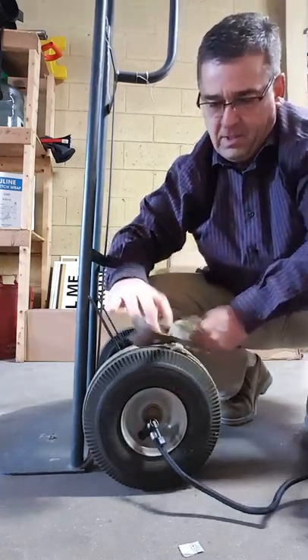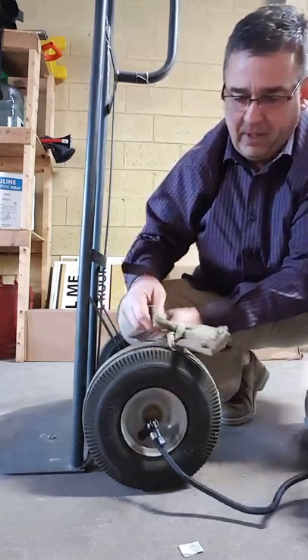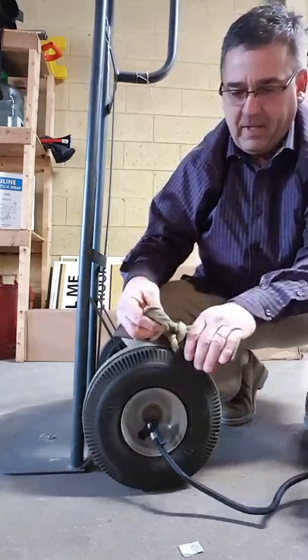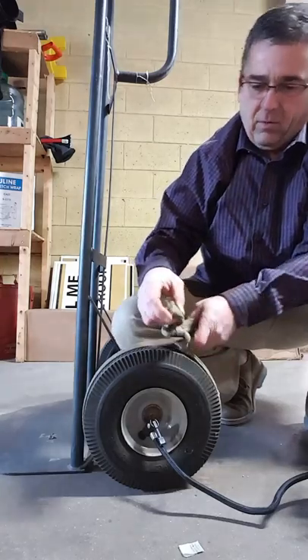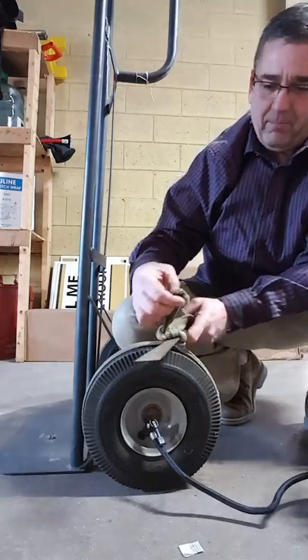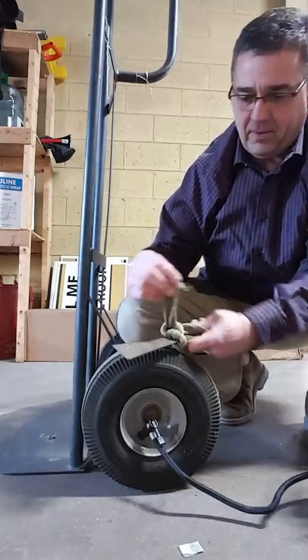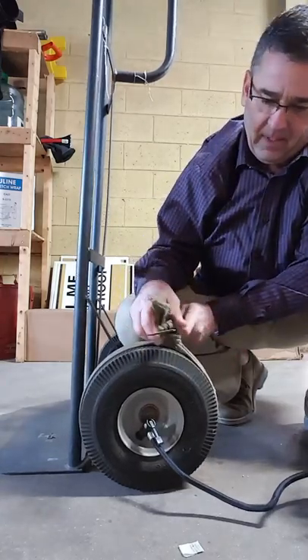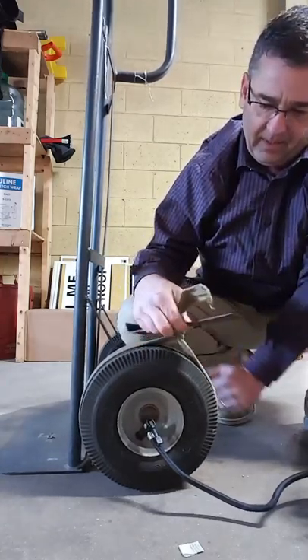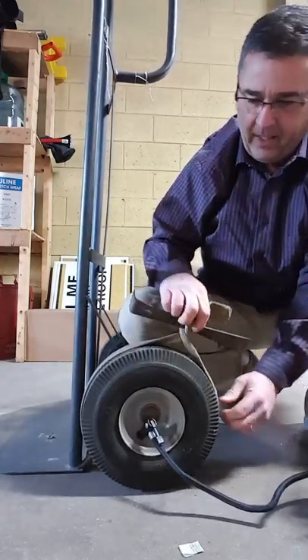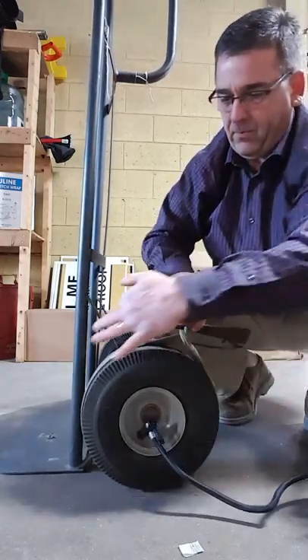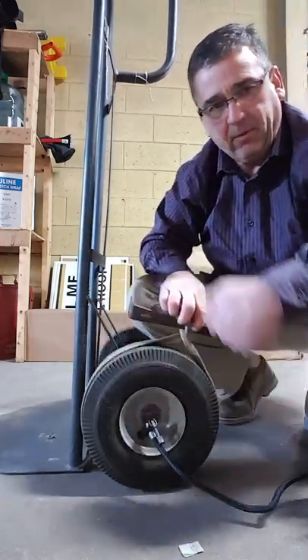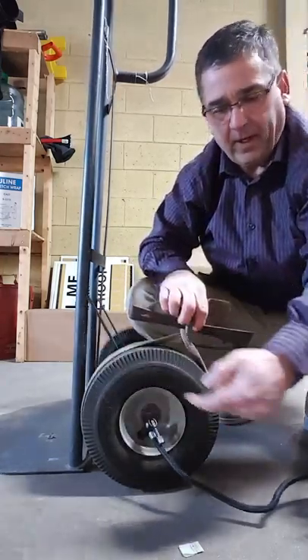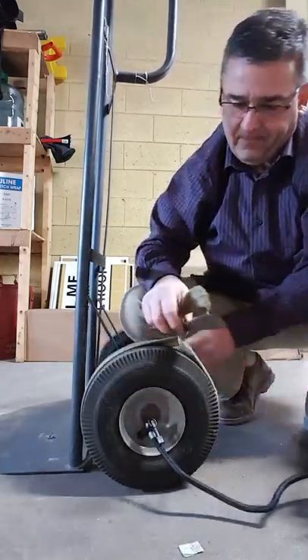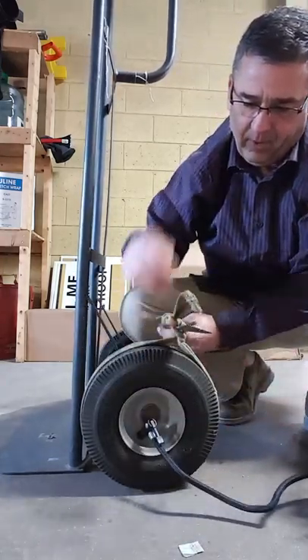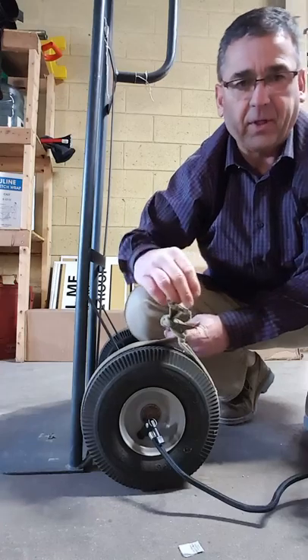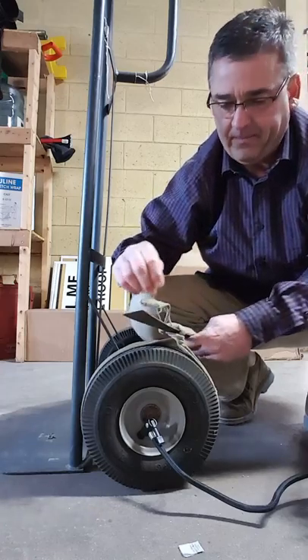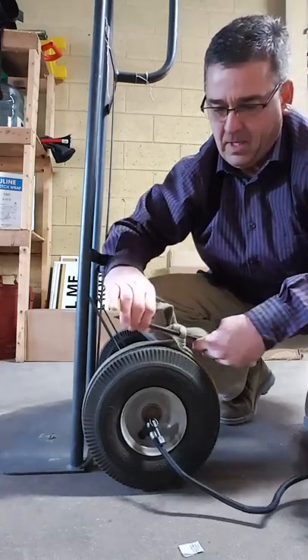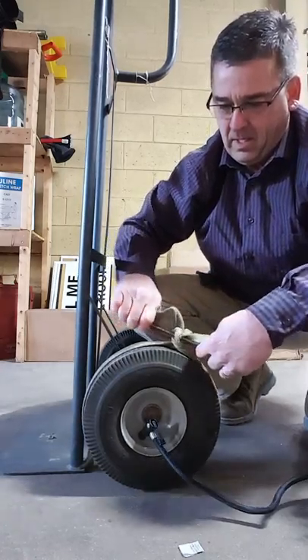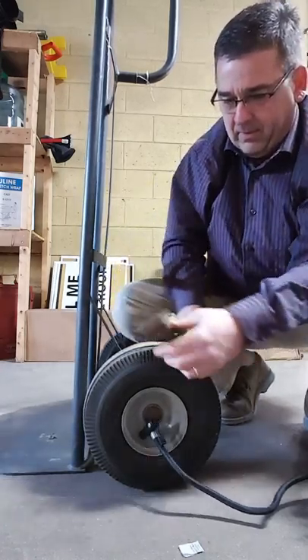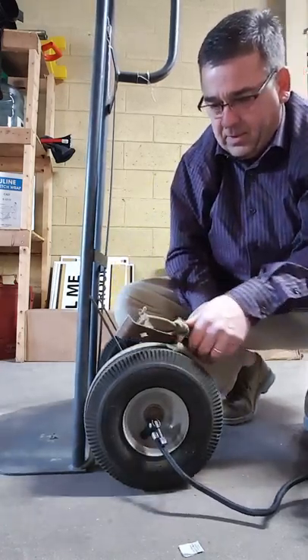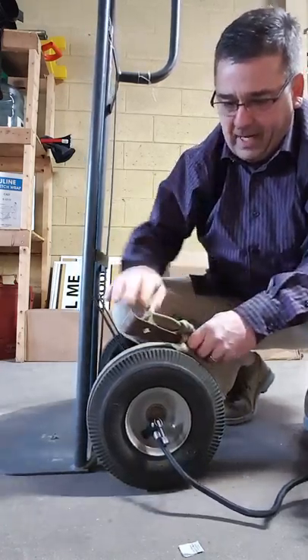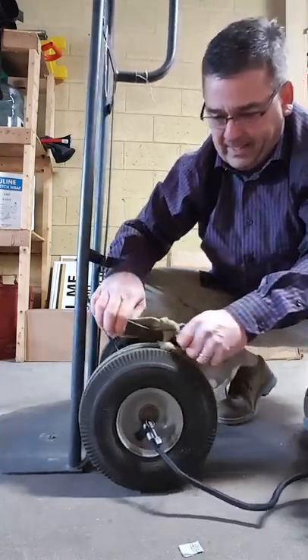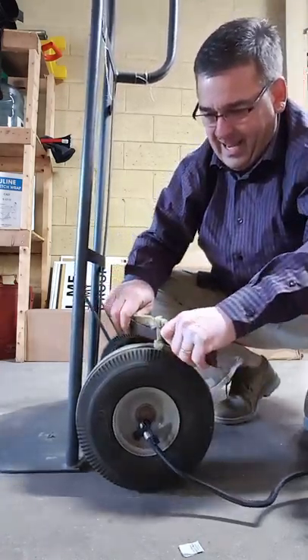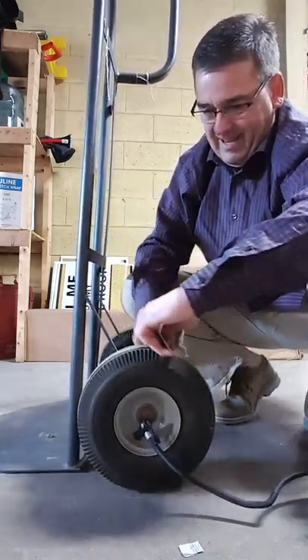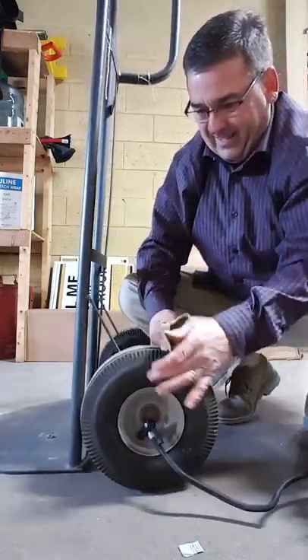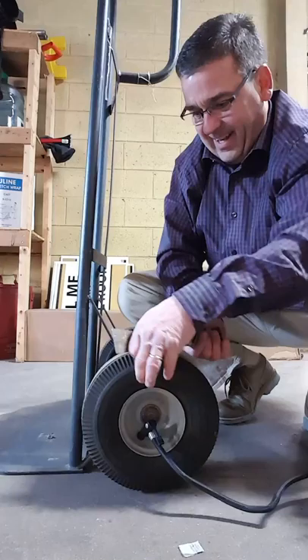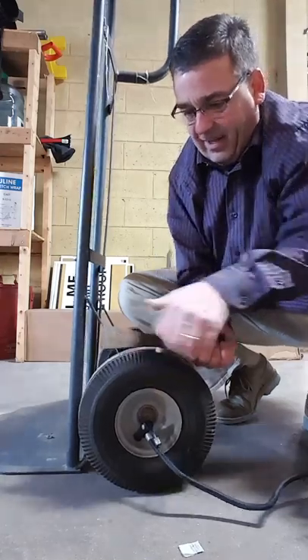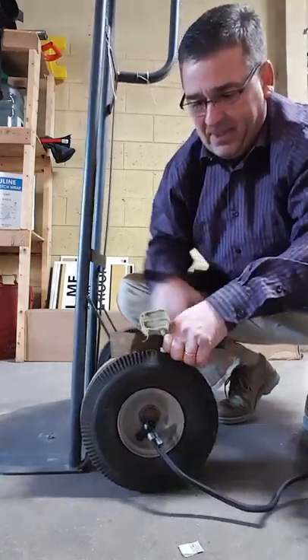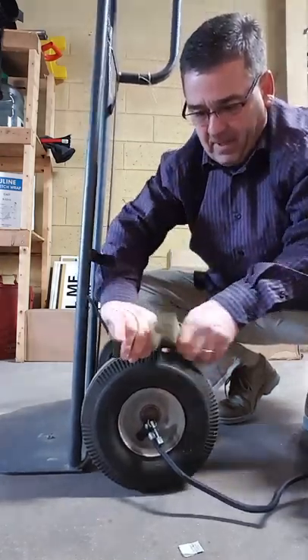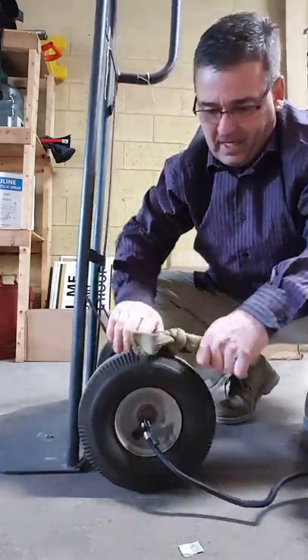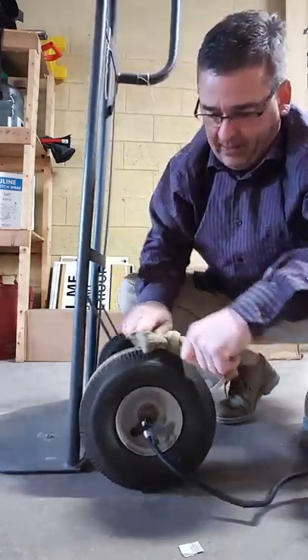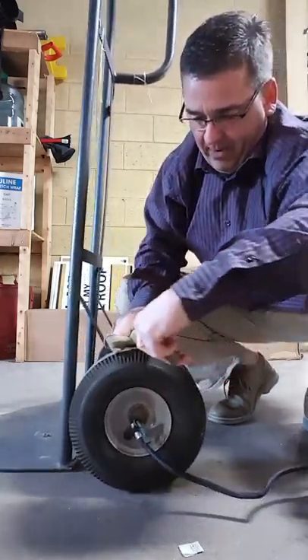What I've done here is I've taken an old cloth belt, tied it together, wrapped it around the tire, put a little tourniquet on it, and what I'm going to do is keep tightening this until that tire collapses and makes contact with that rim.